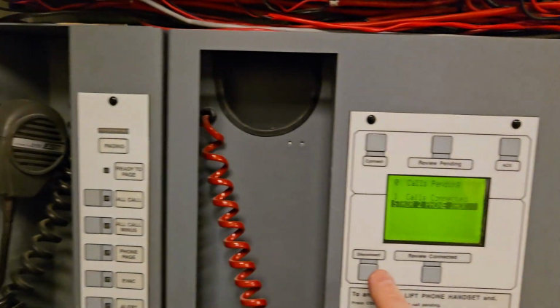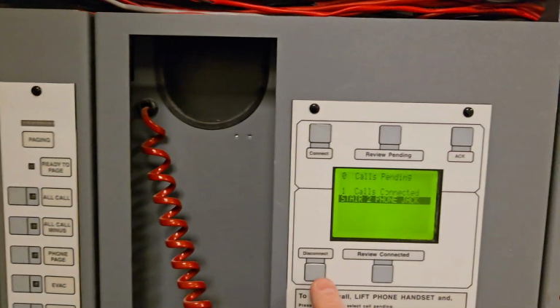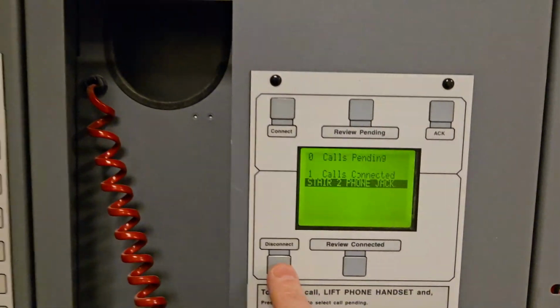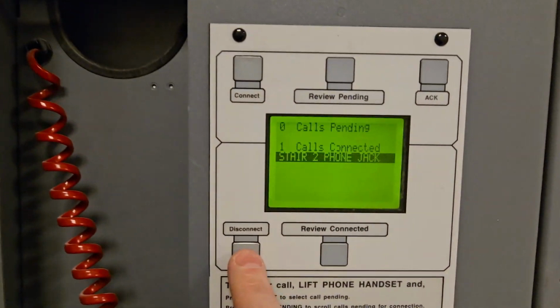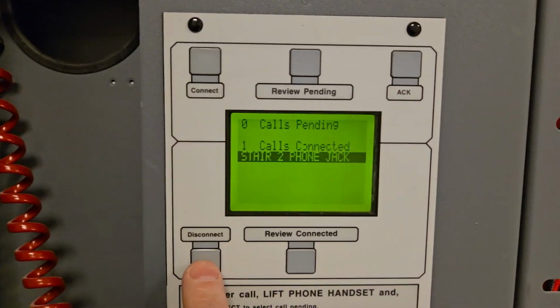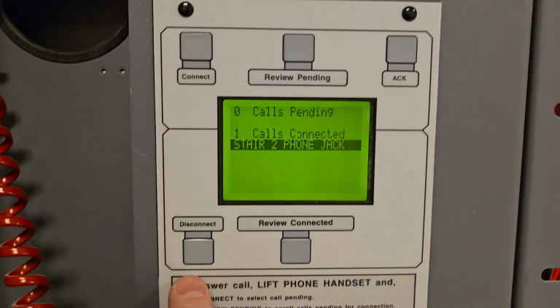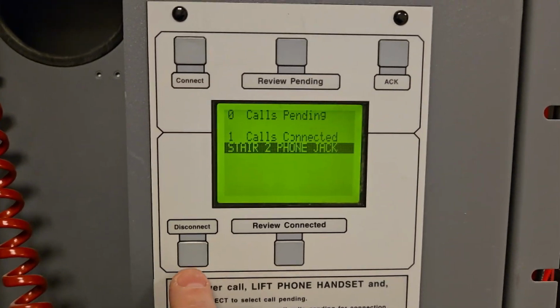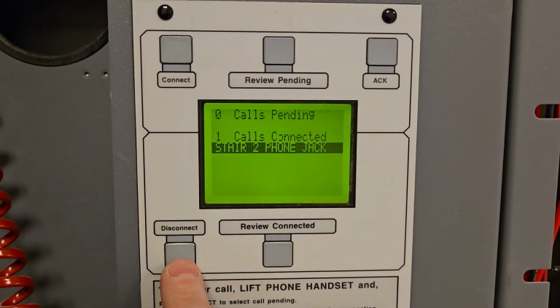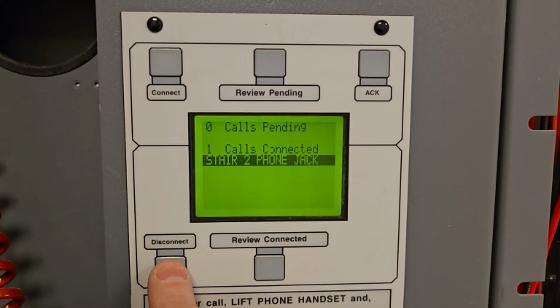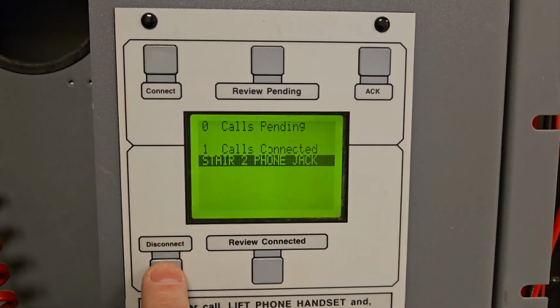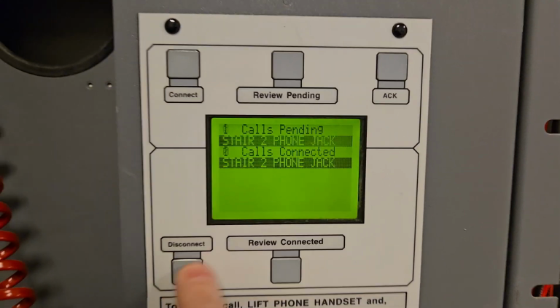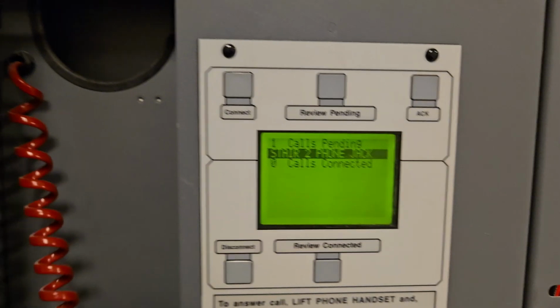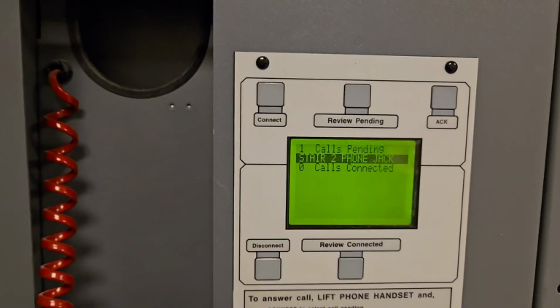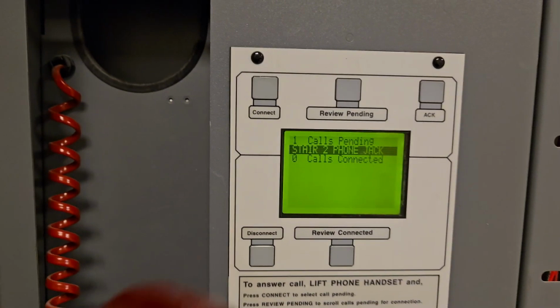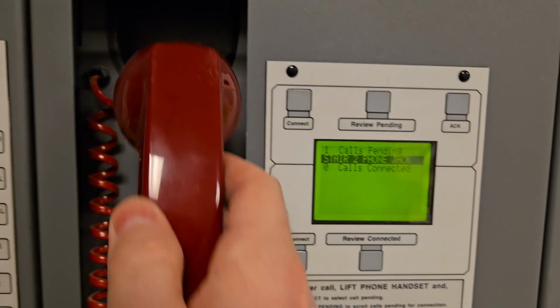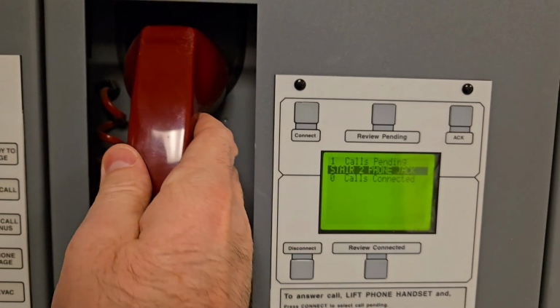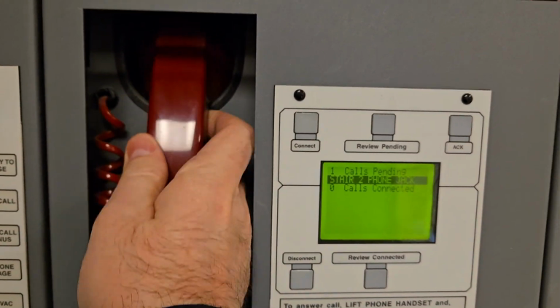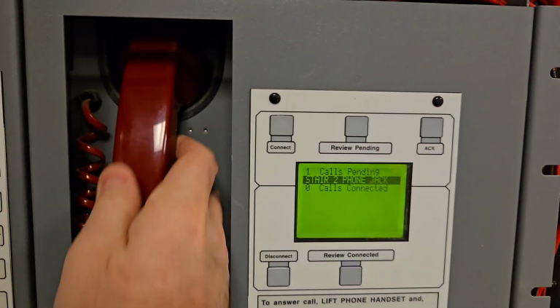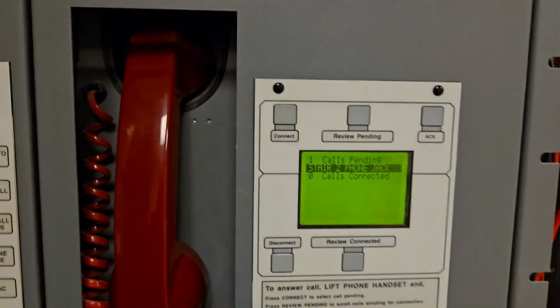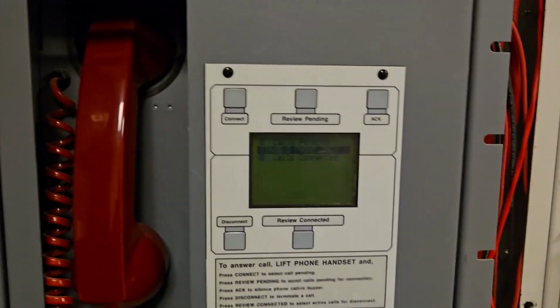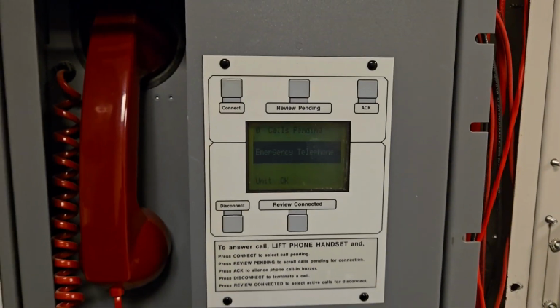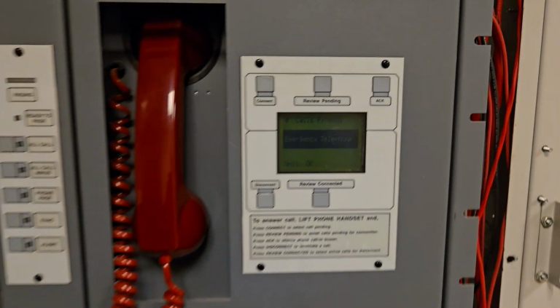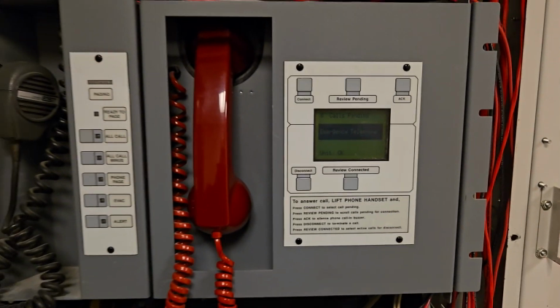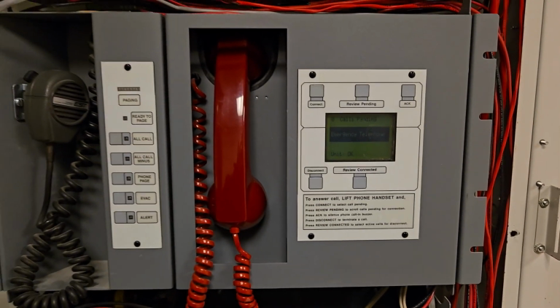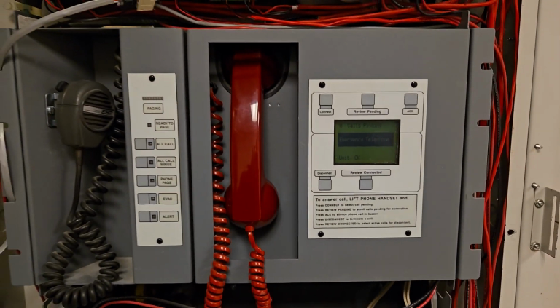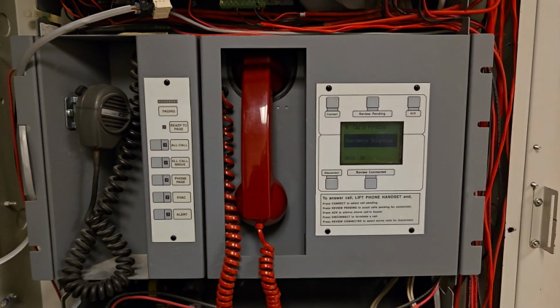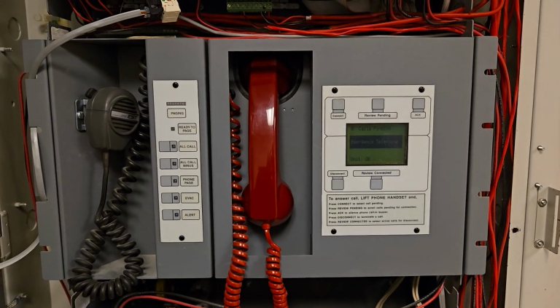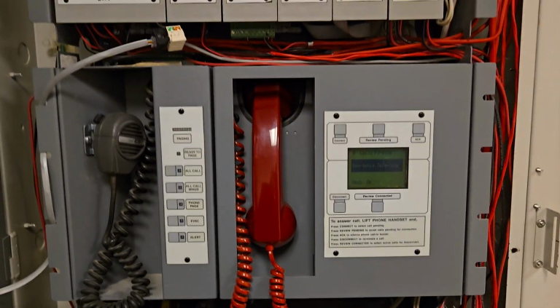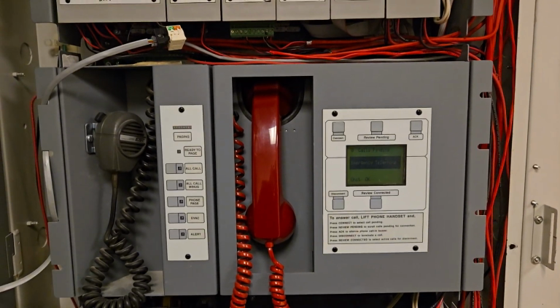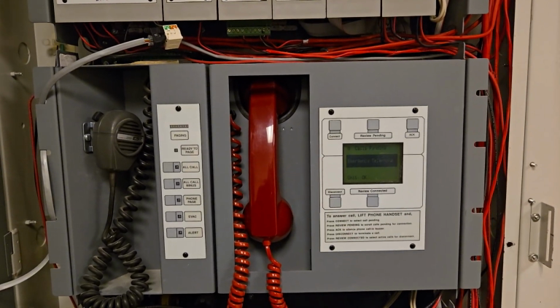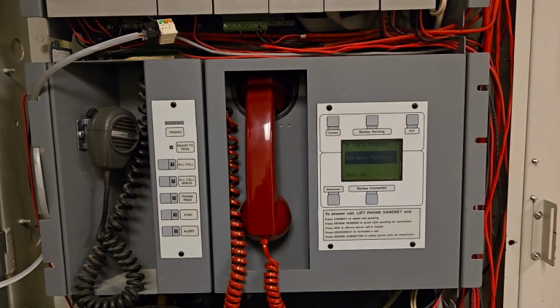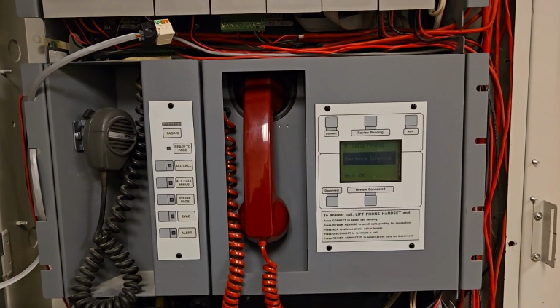Once that call is complete we will hit the disconnect and put the phone back, and that will complete the fire phone call for the EST3 fire panel.